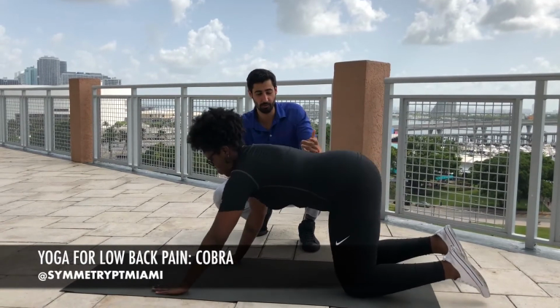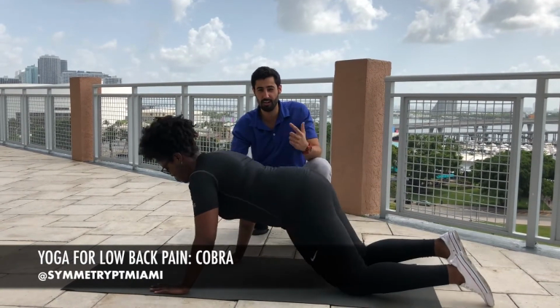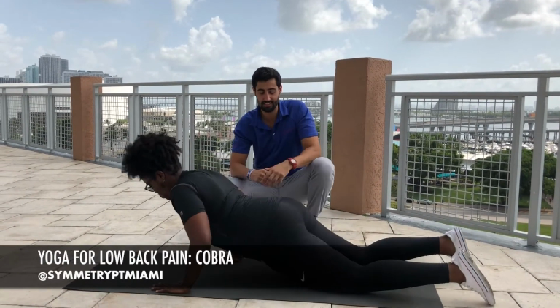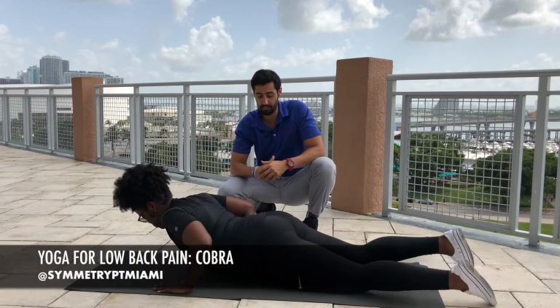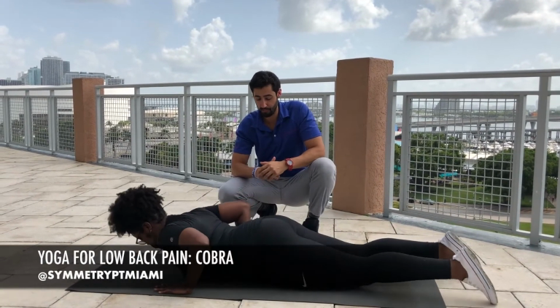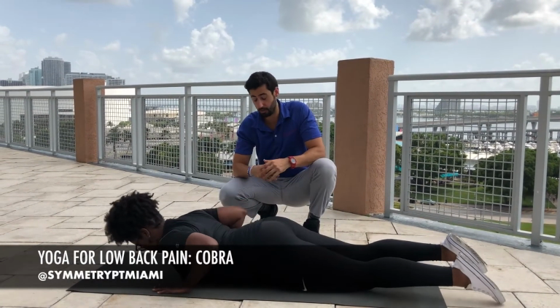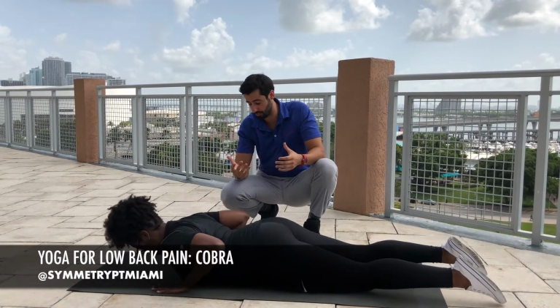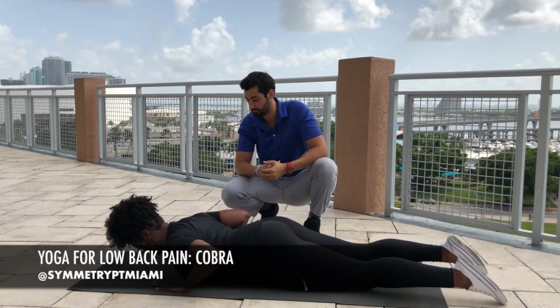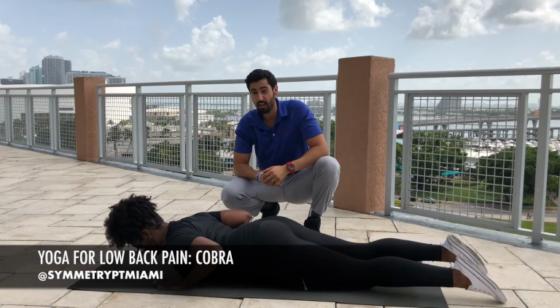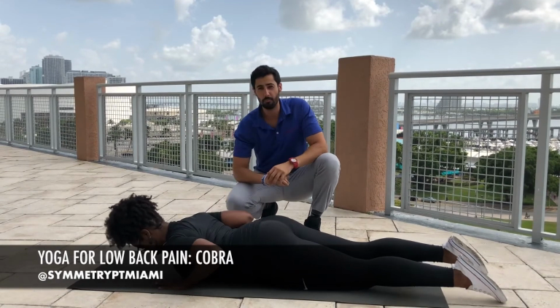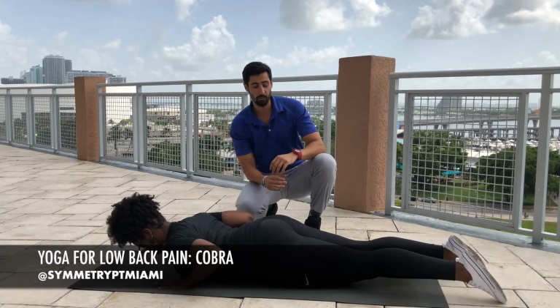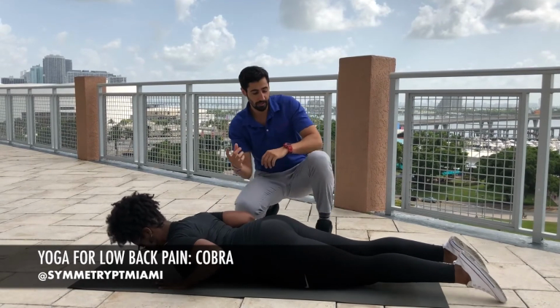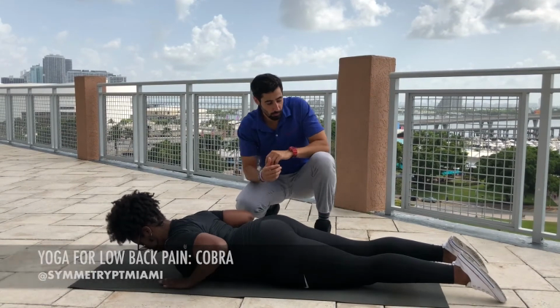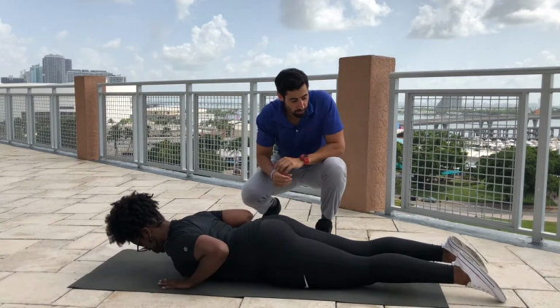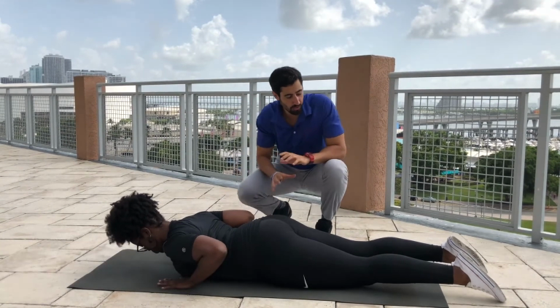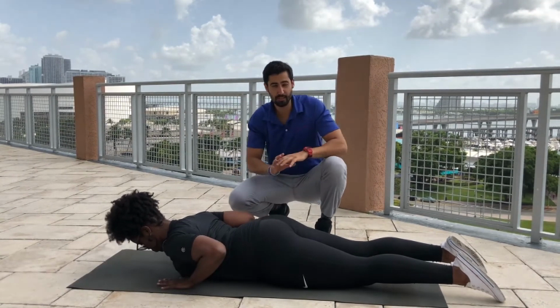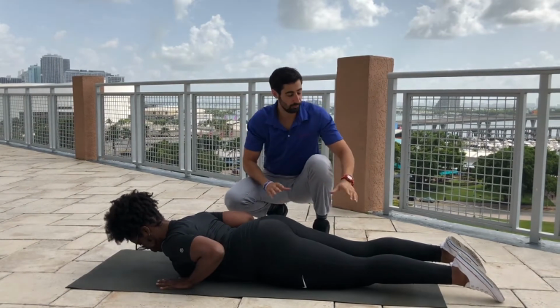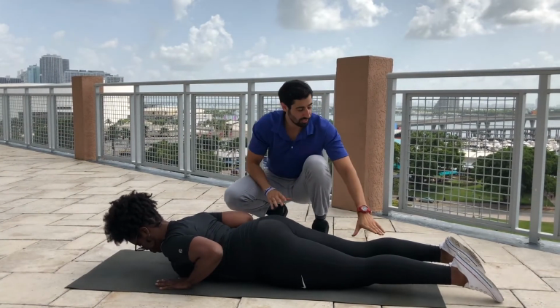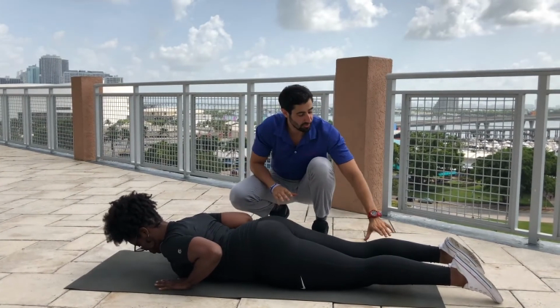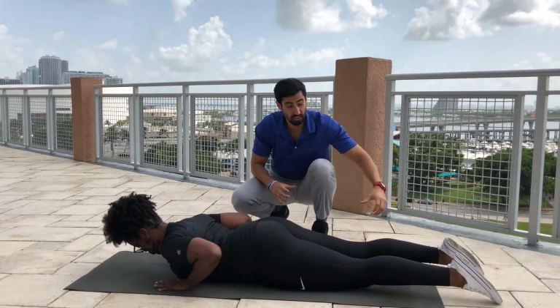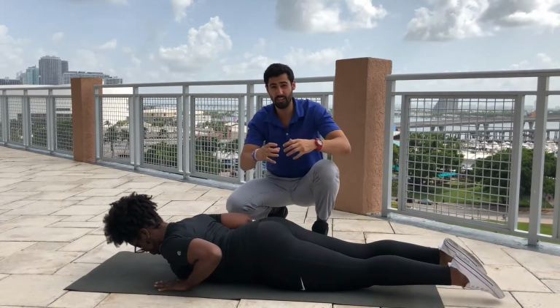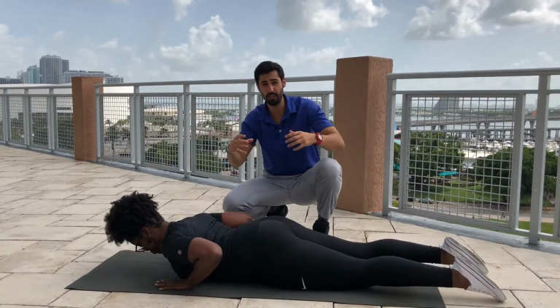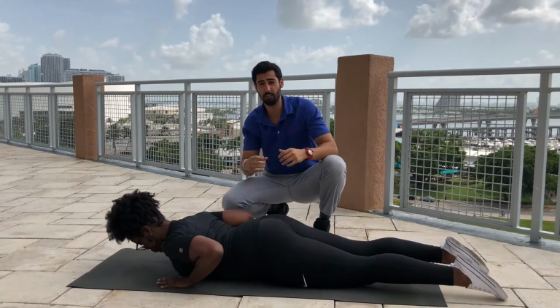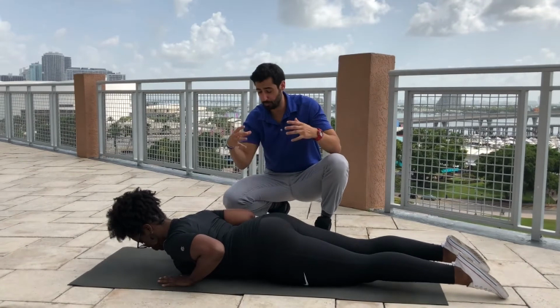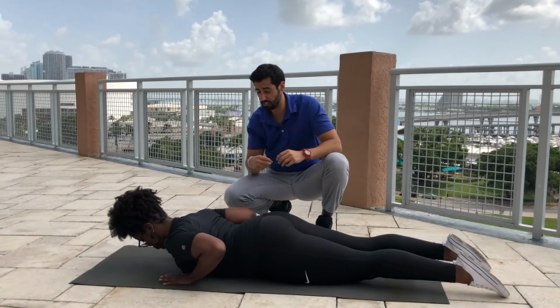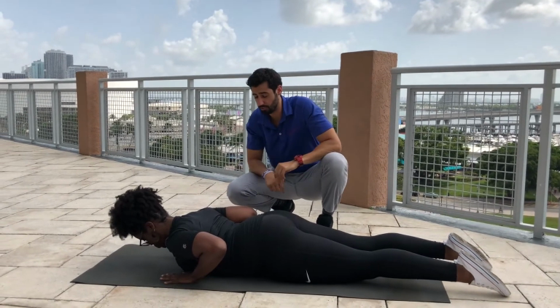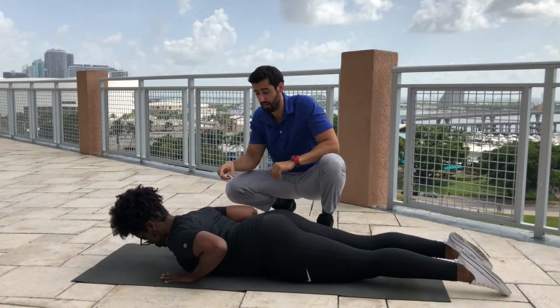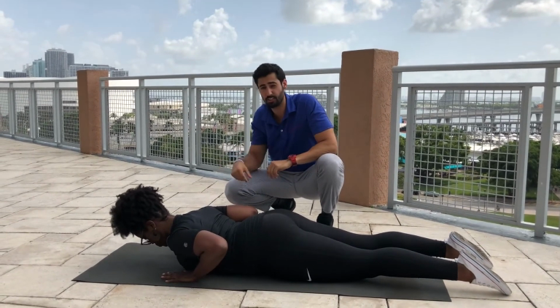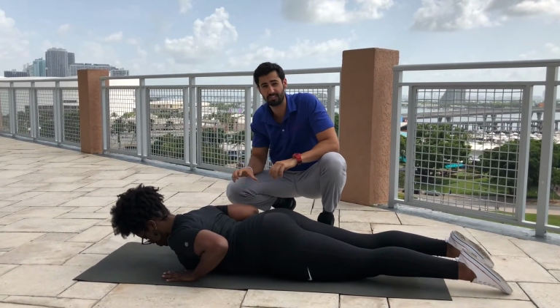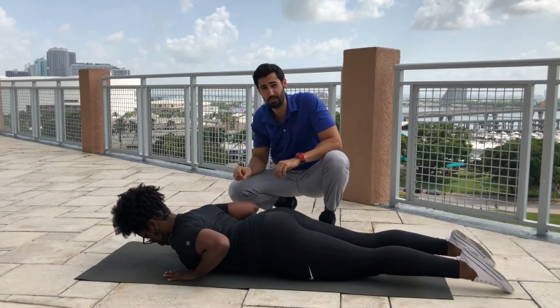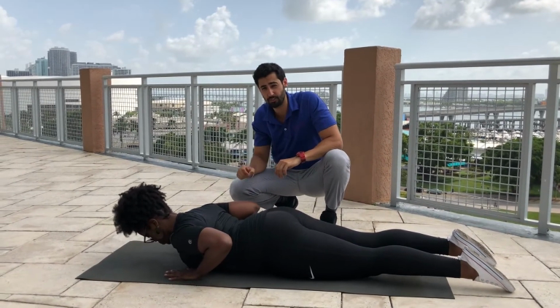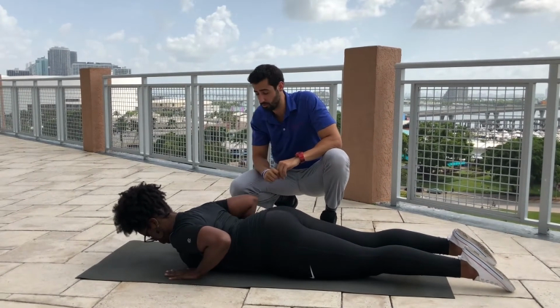Latoya, go ahead and lay down in a face down position. What we want to do is she wants to think about reaching the legs long to create a little bit of spinal decompression. Her hands are going to be slightly behind her shoulders.